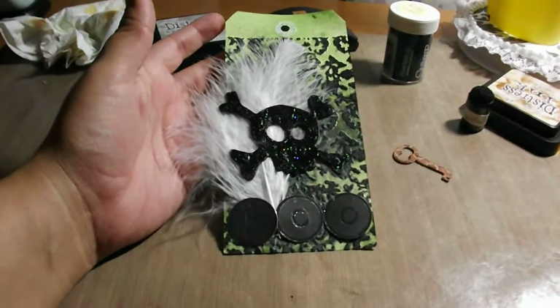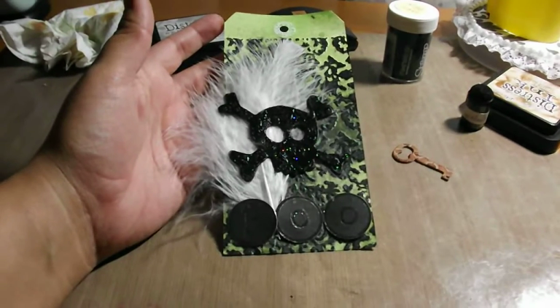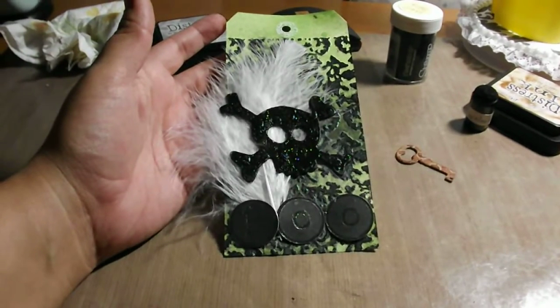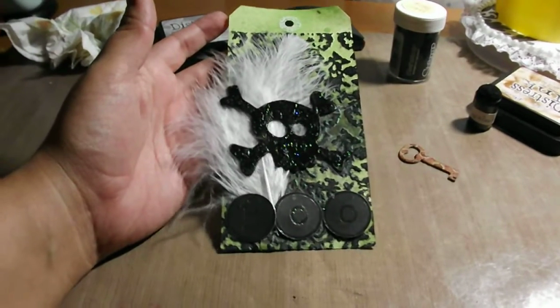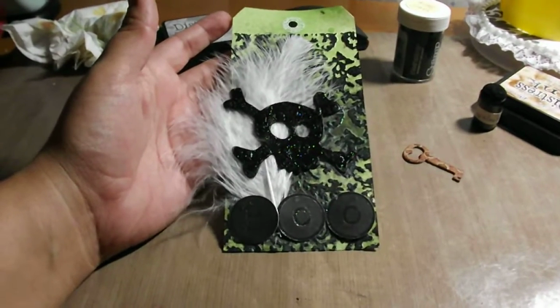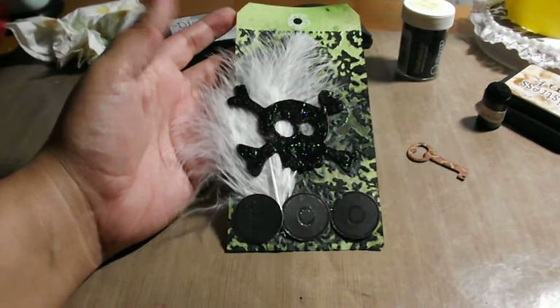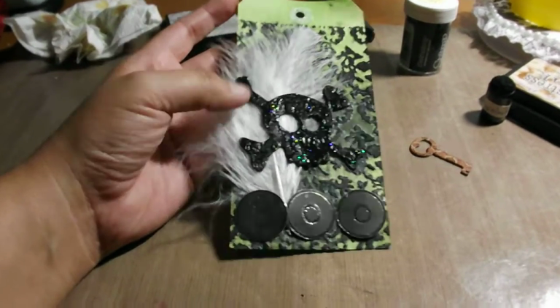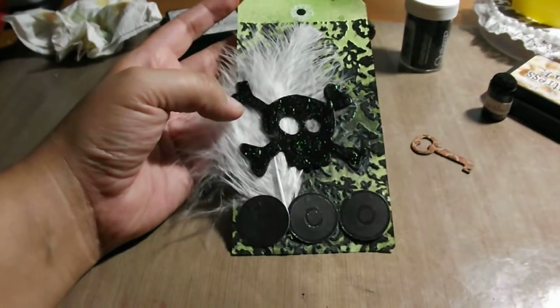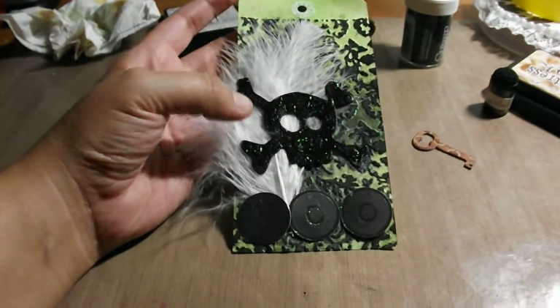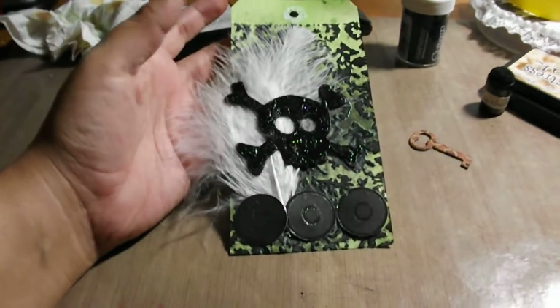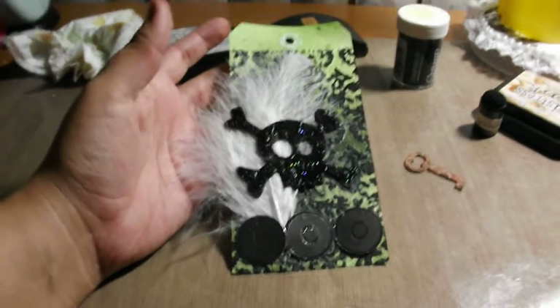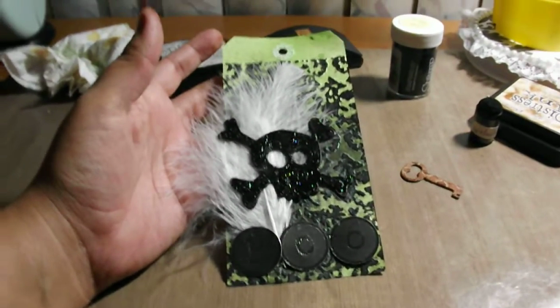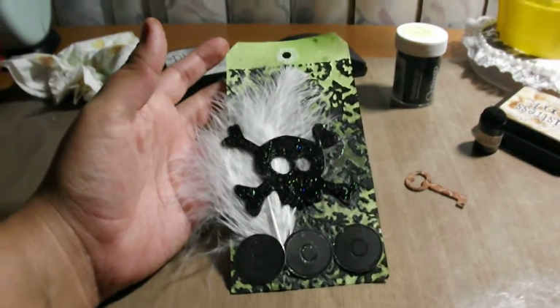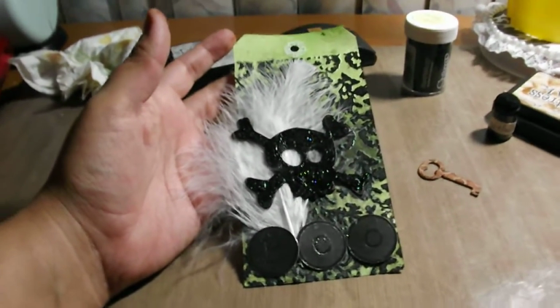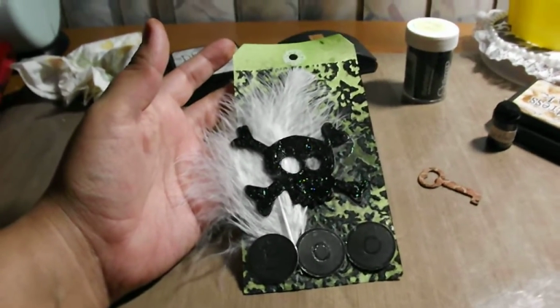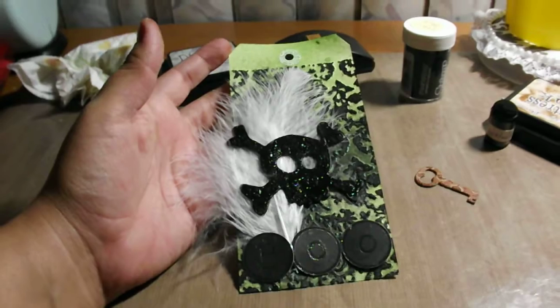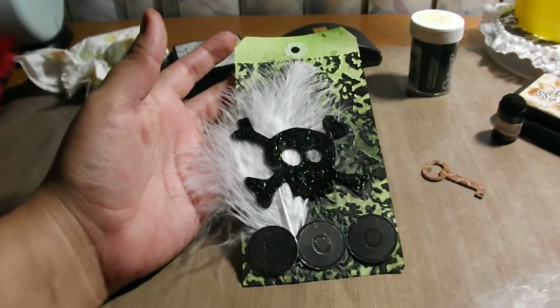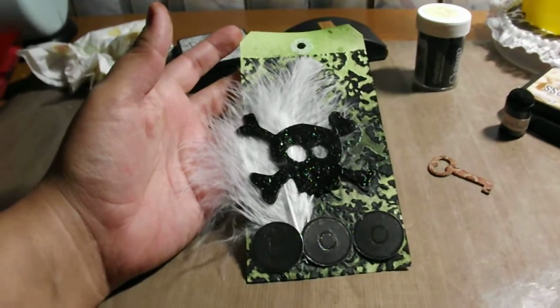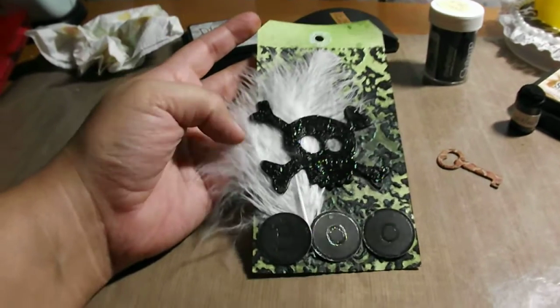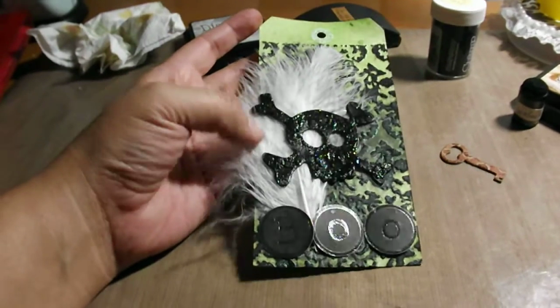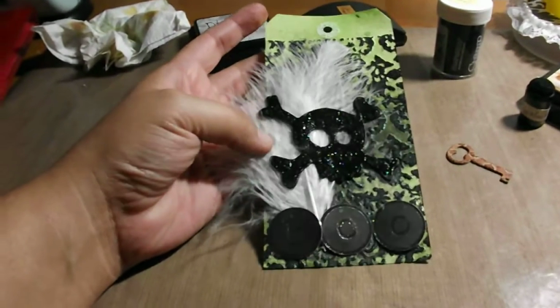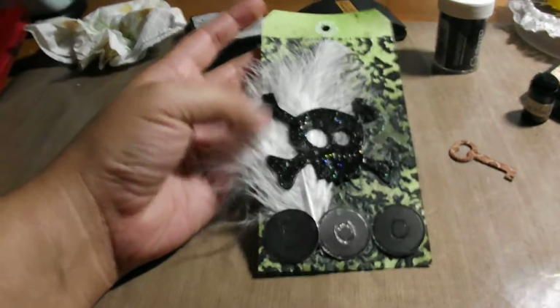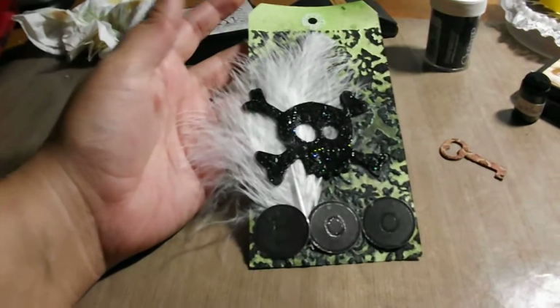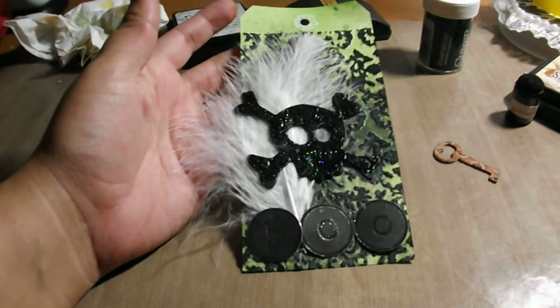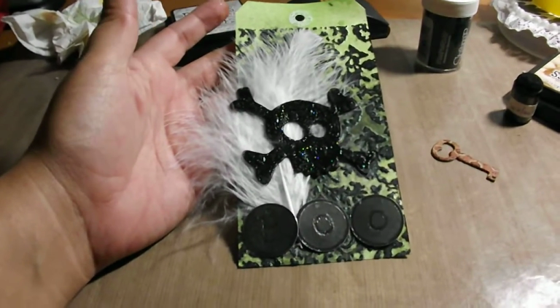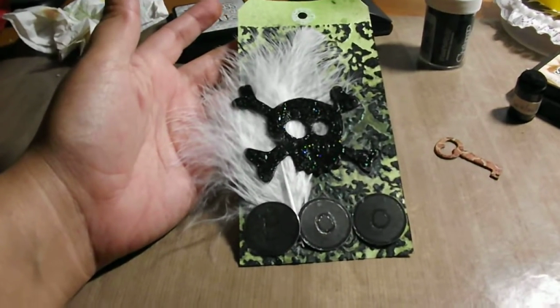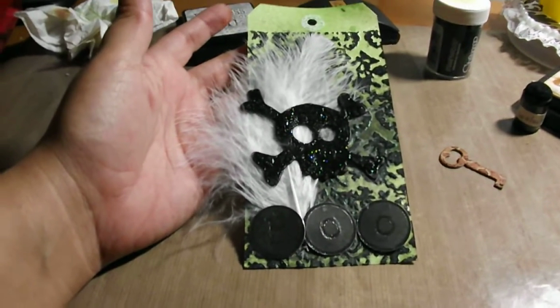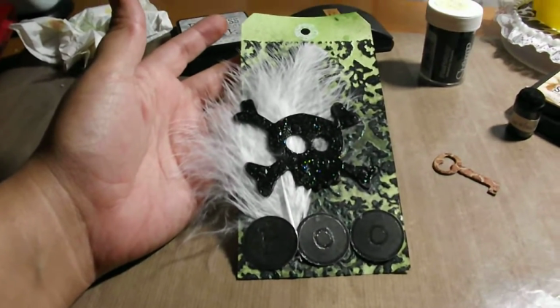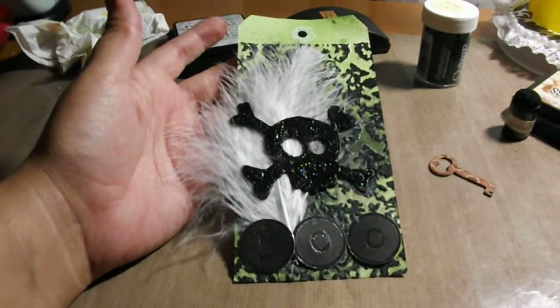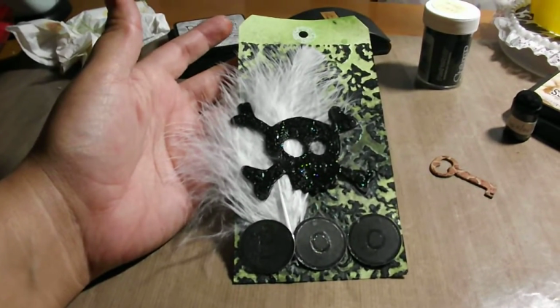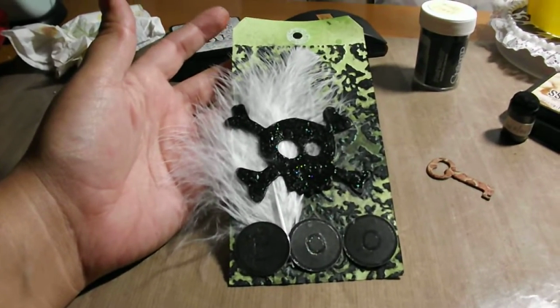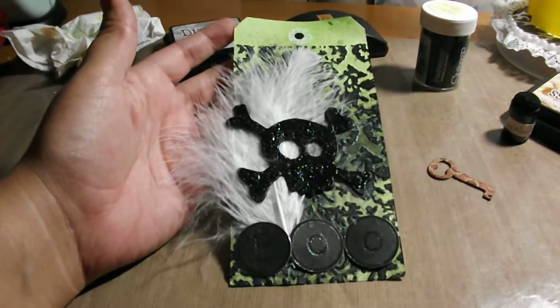Hey everybody! My internet is acting up, so that's why I haven't uploaded videos. But 13 Tags of Halloween has to keep going.